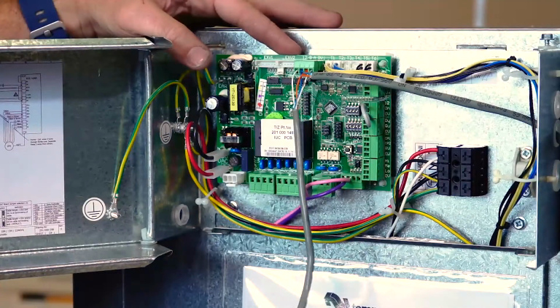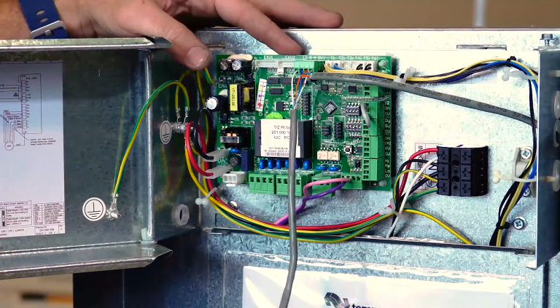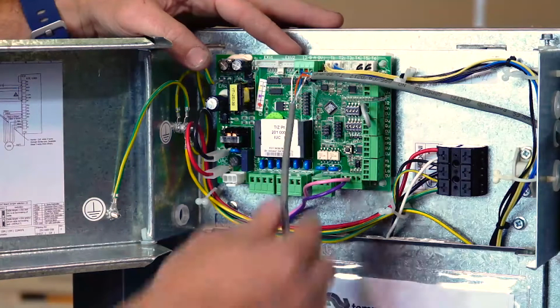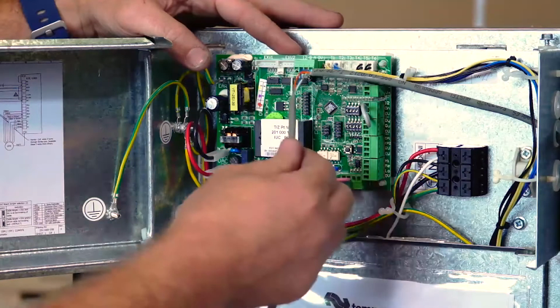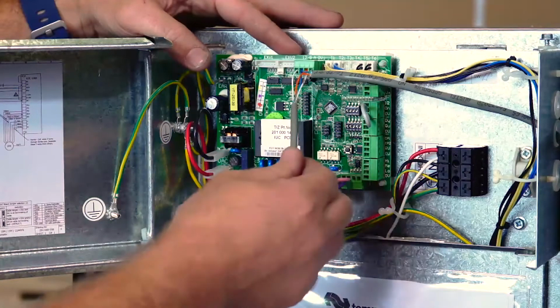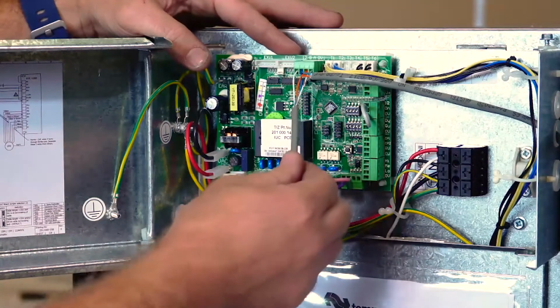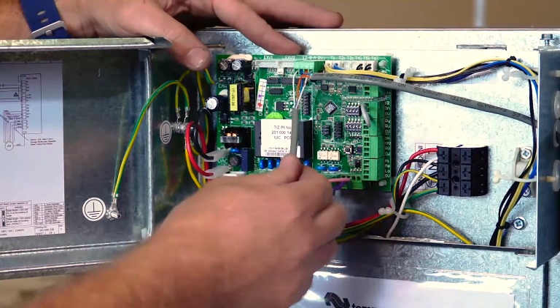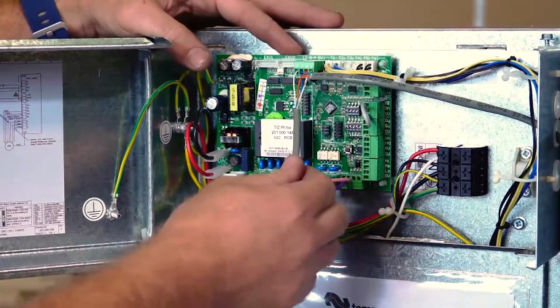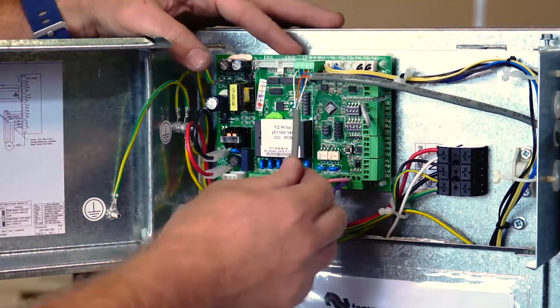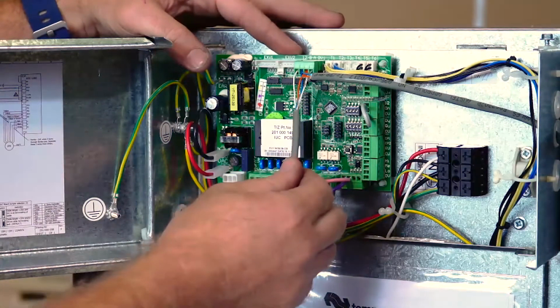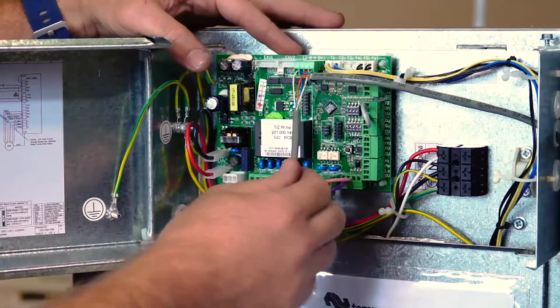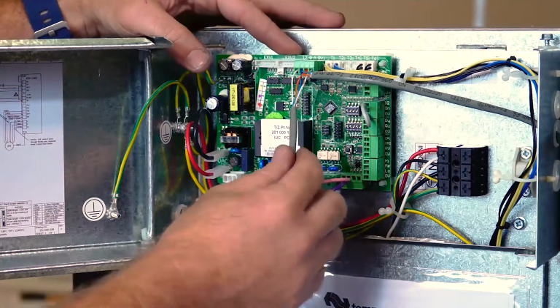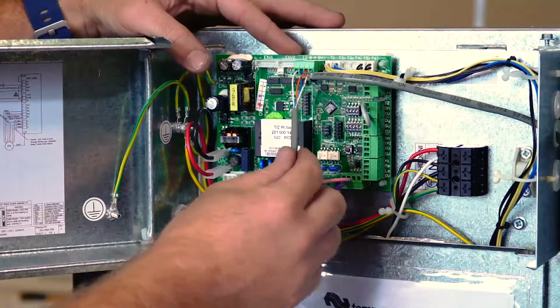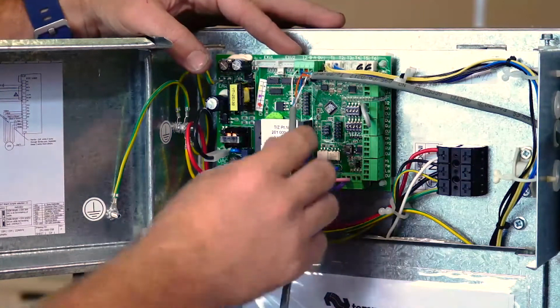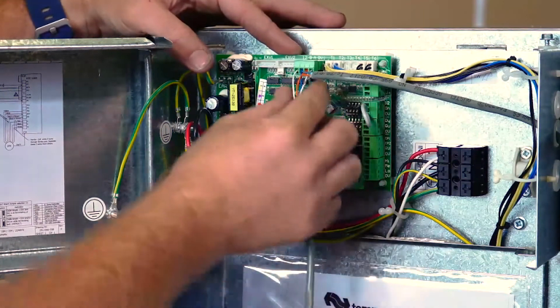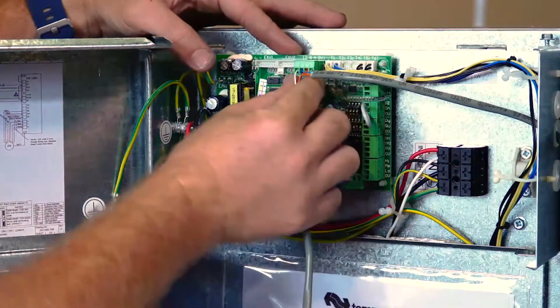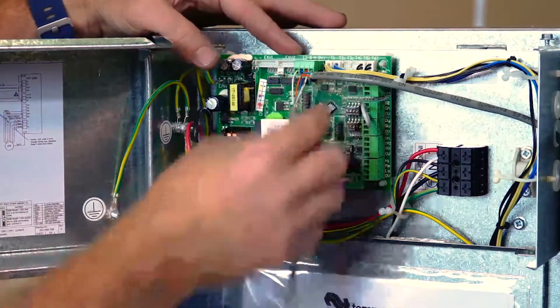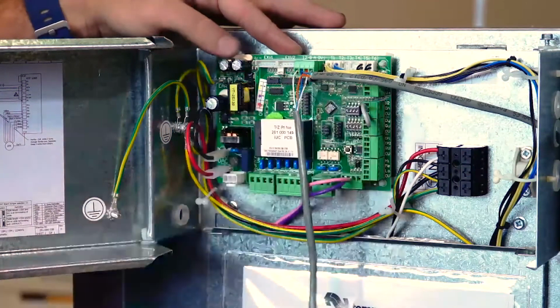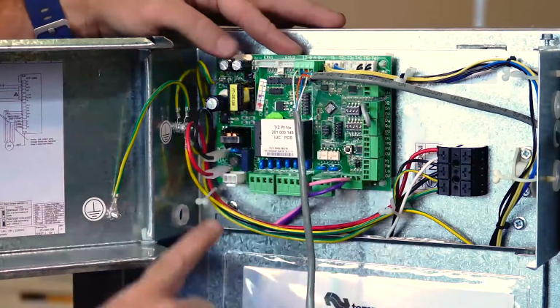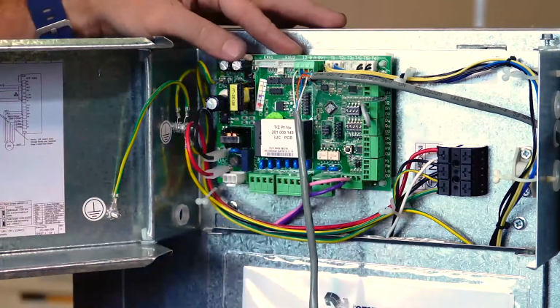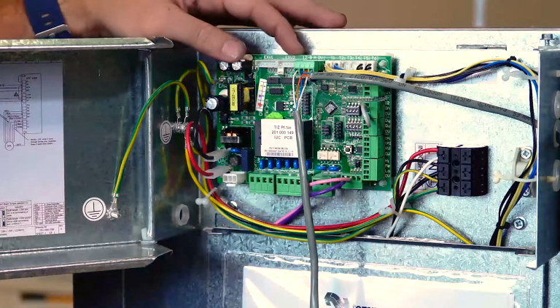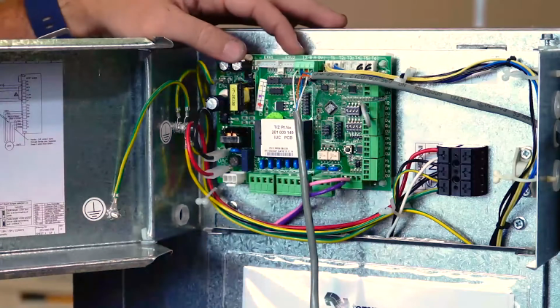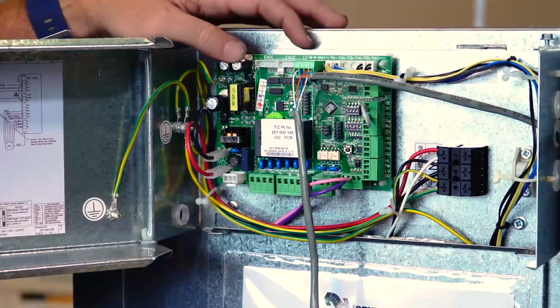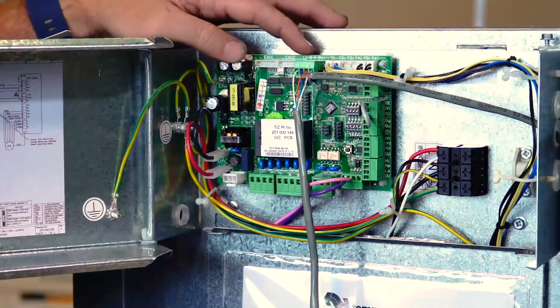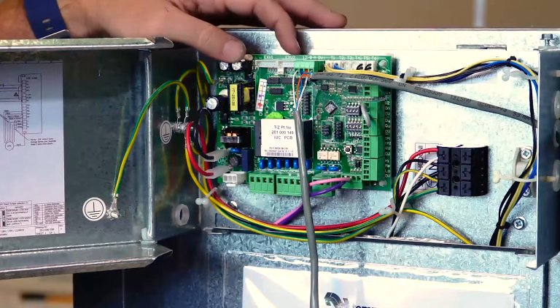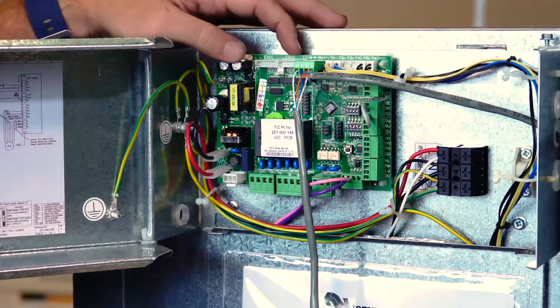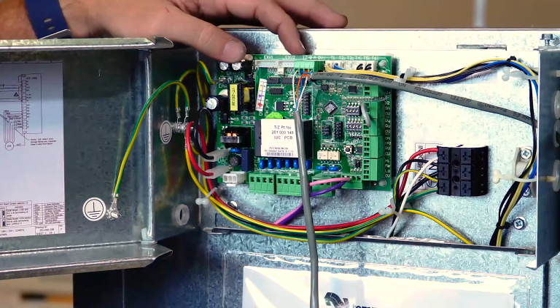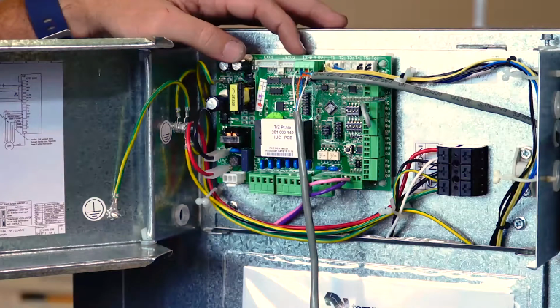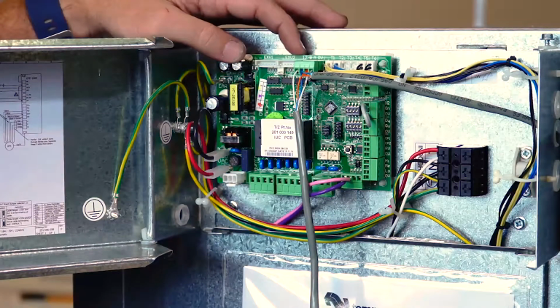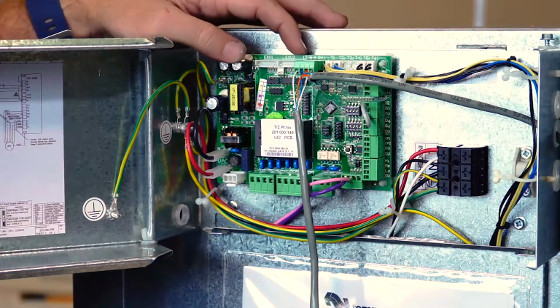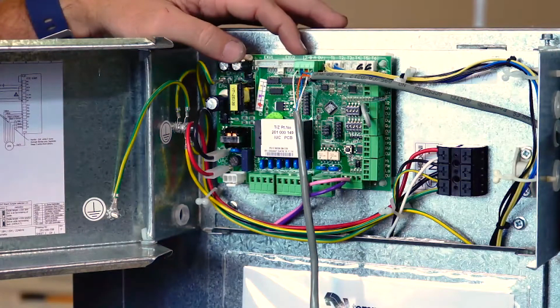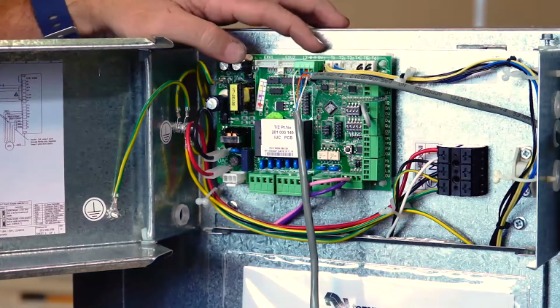Our four-core shielded cable is then terminated, keeping in mind that A and B is our Modbus communication and that polarity needs to be correct between the two.